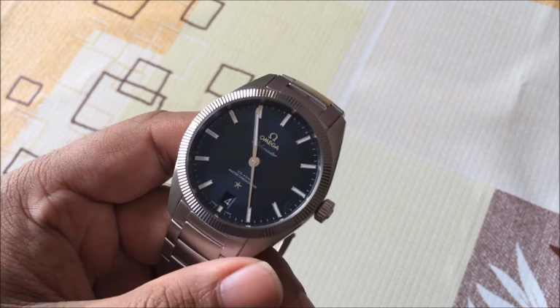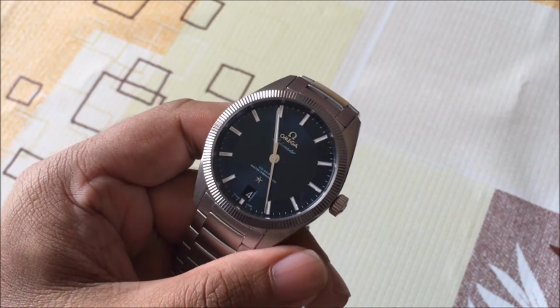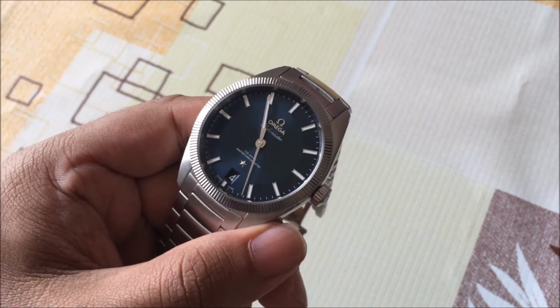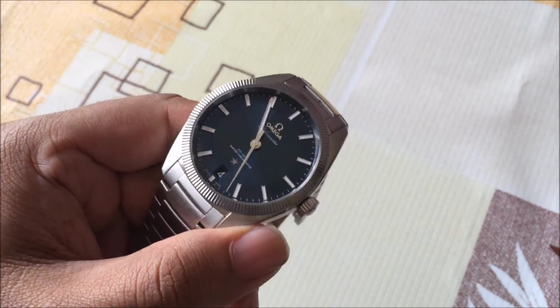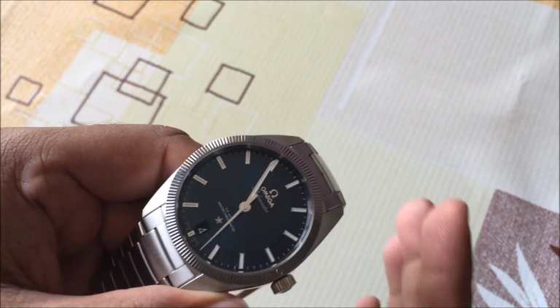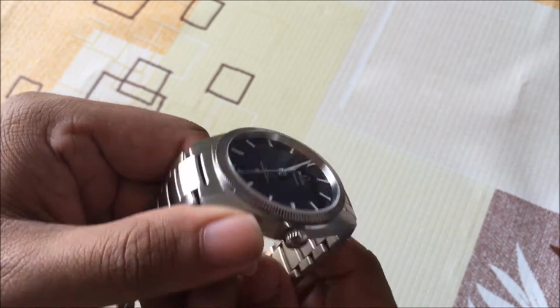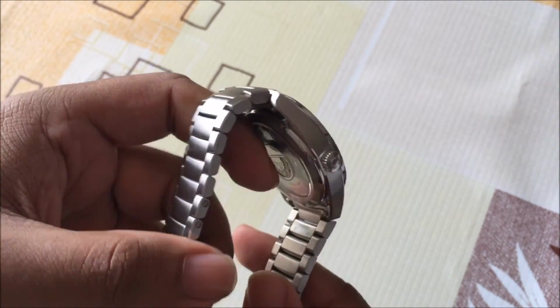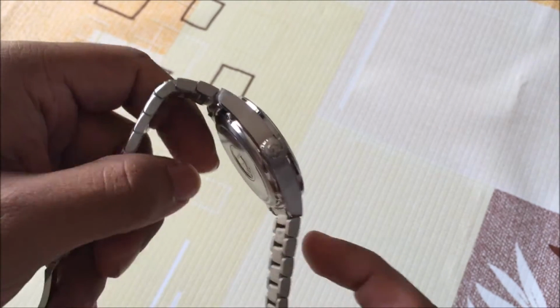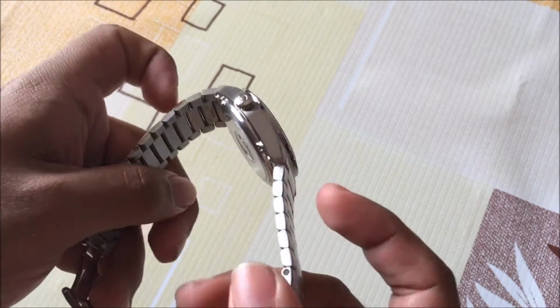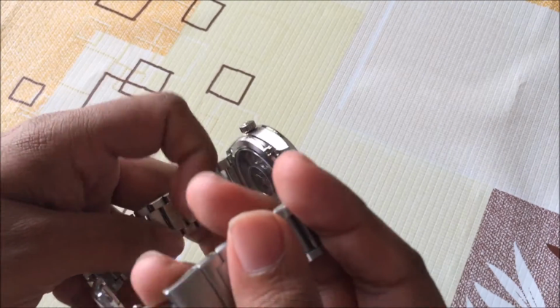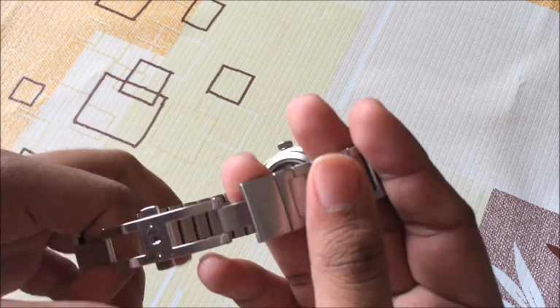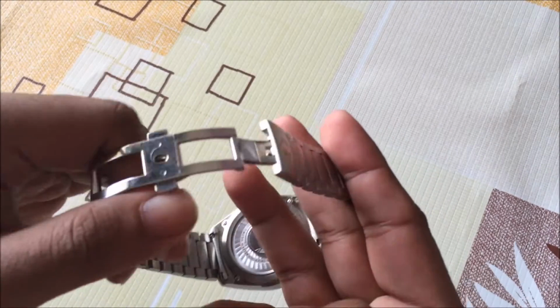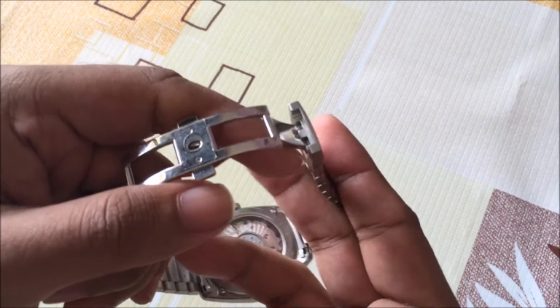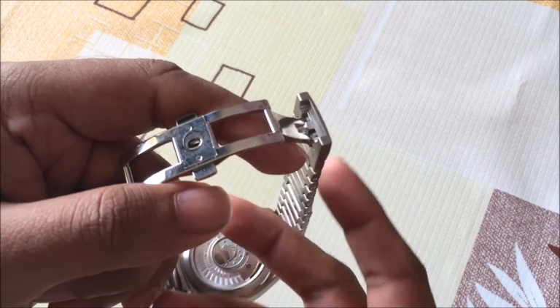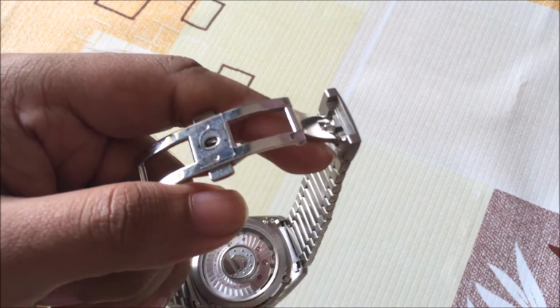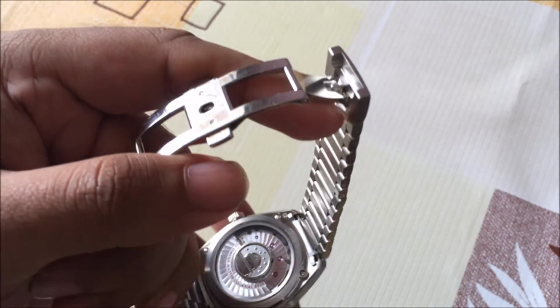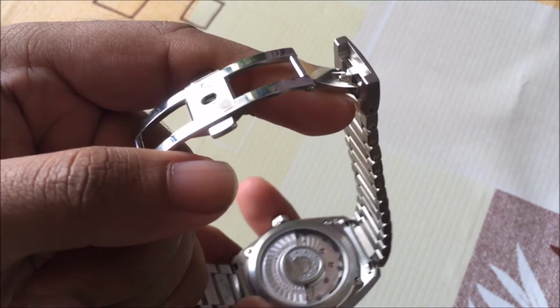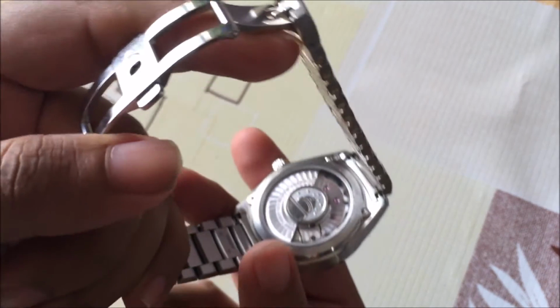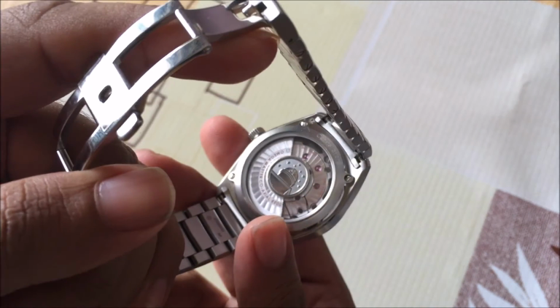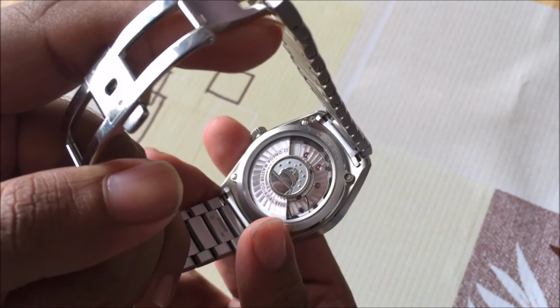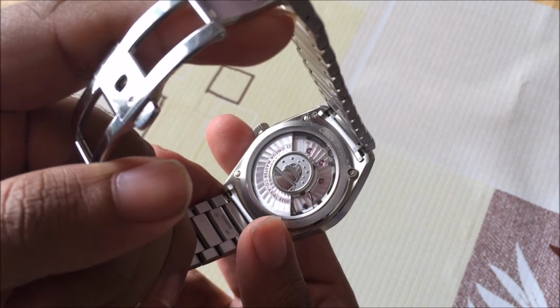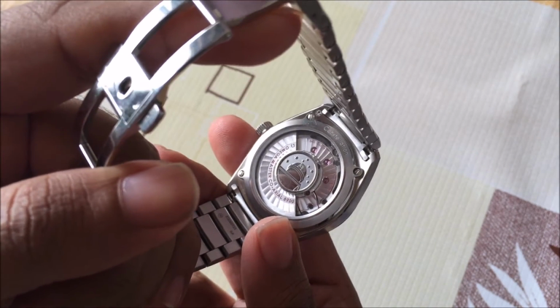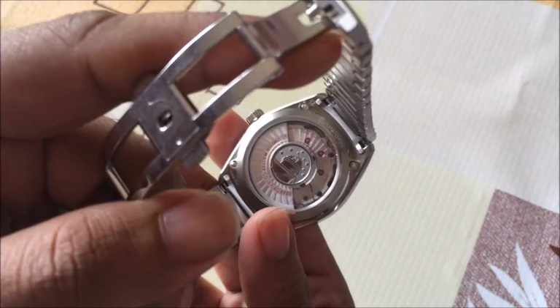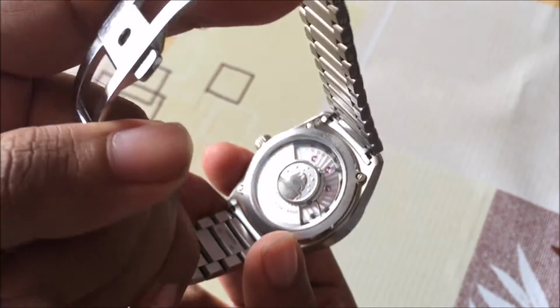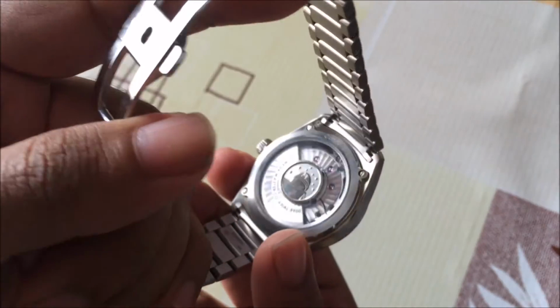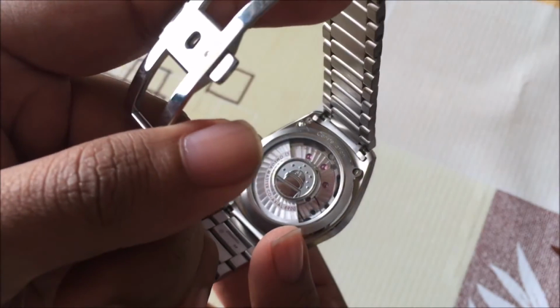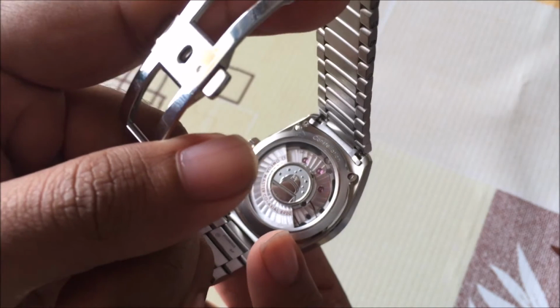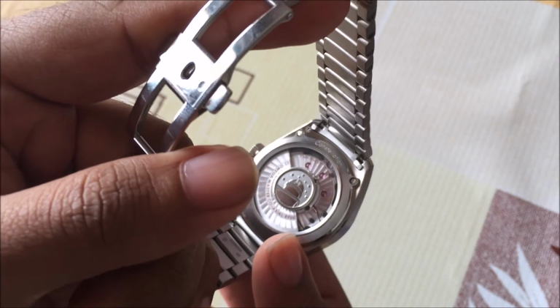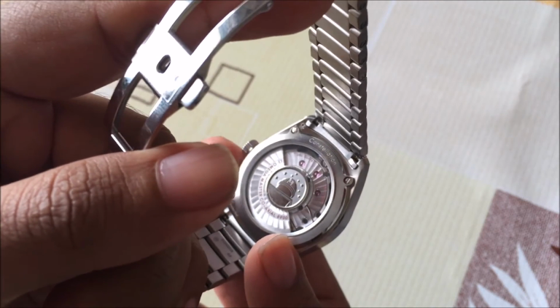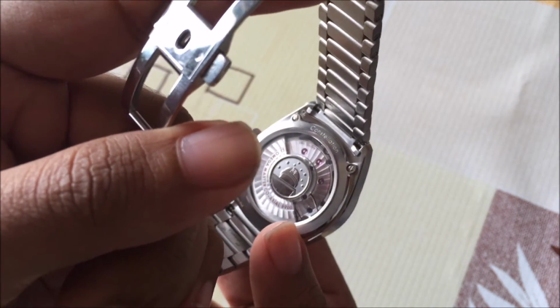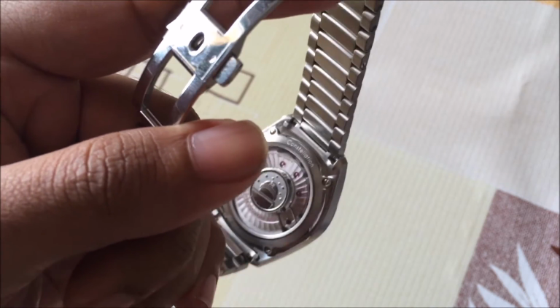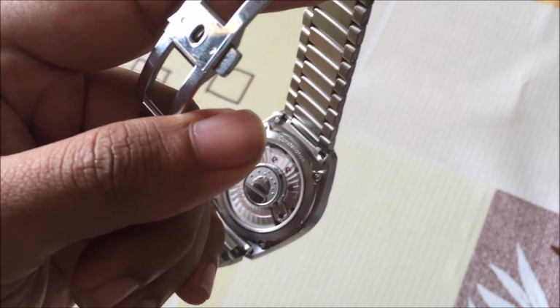Inside this watch is a new caliber — it's actually an Omega in-house caliber, and they've been doing in-house for some time now. This one is called the caliber 8900. It's an automatic movement, and it offers 60 hours of power reserve.